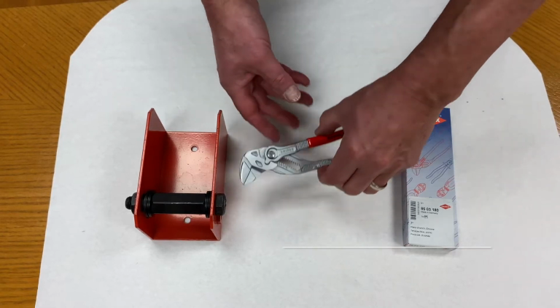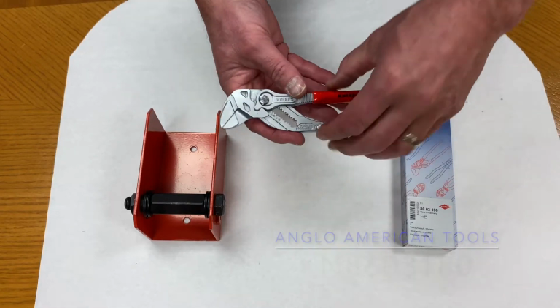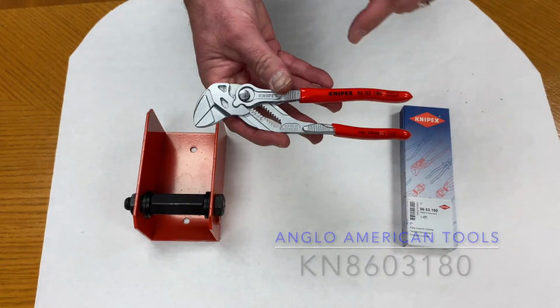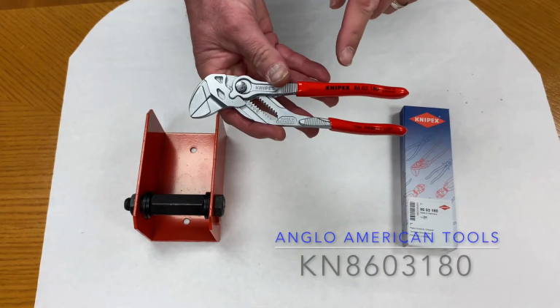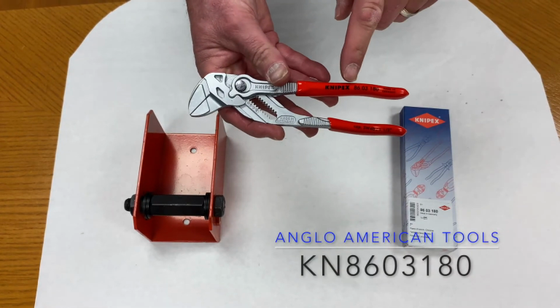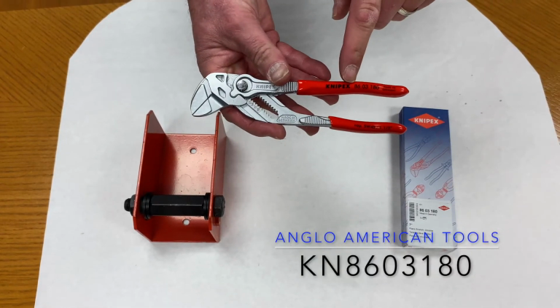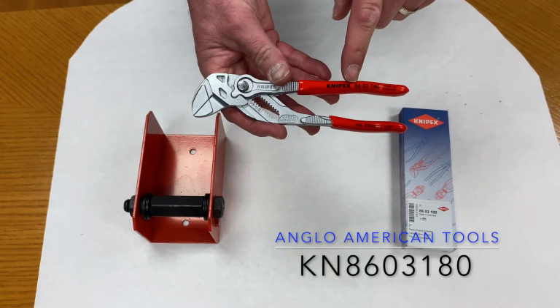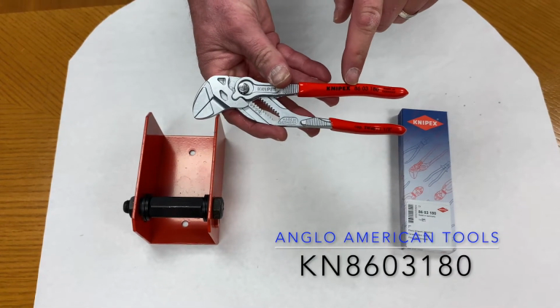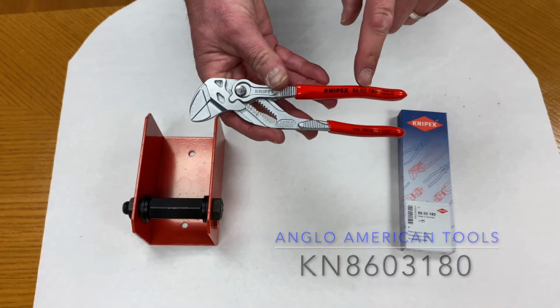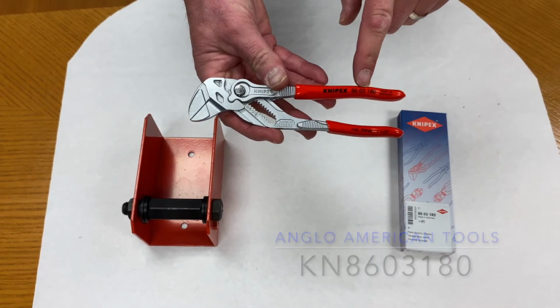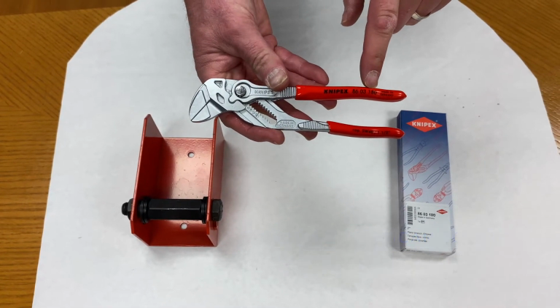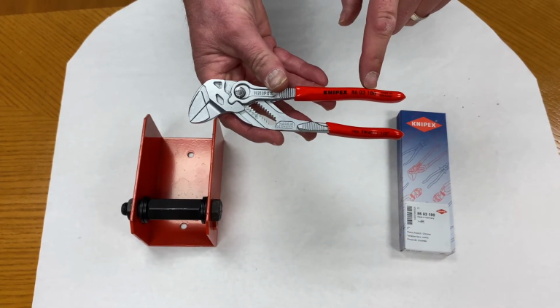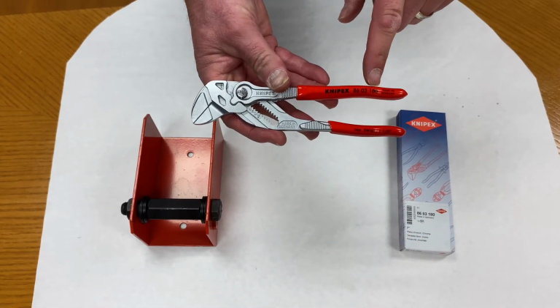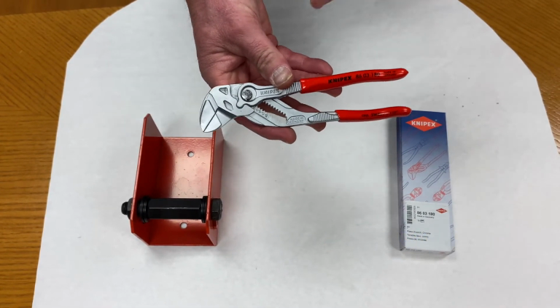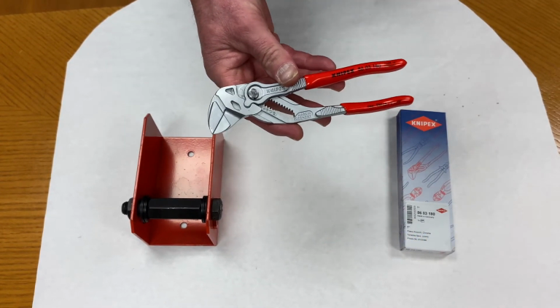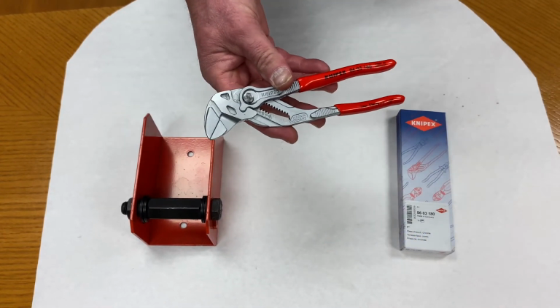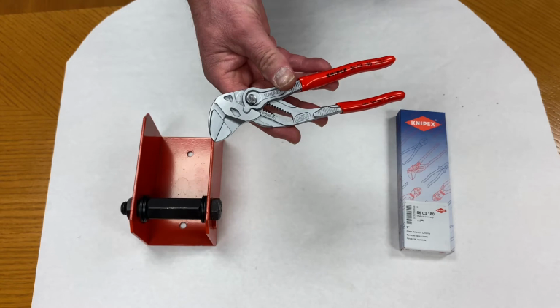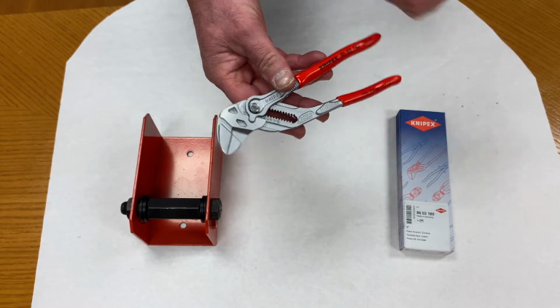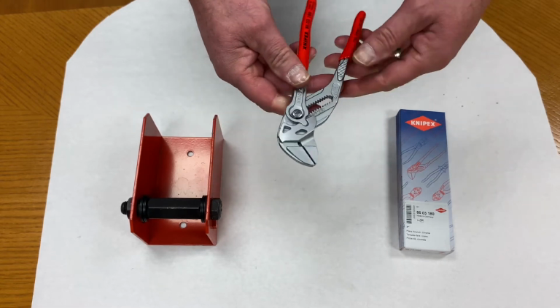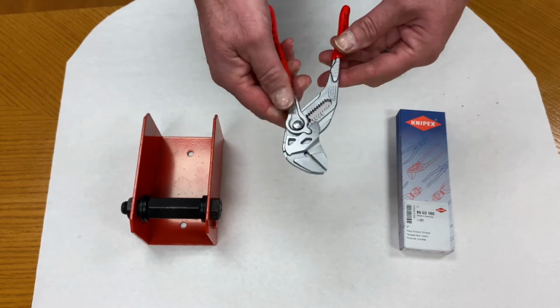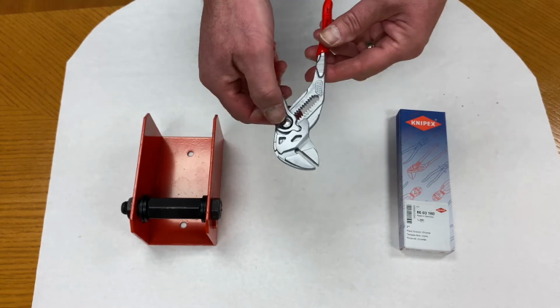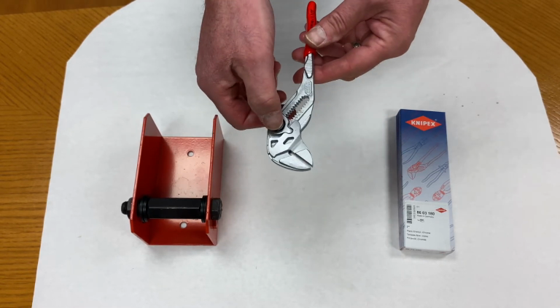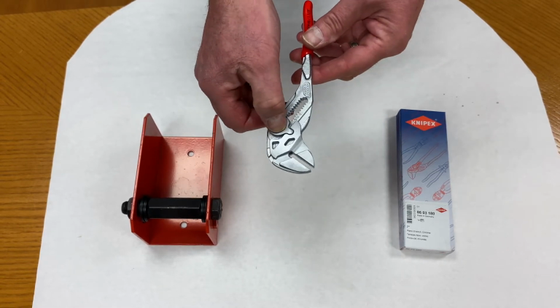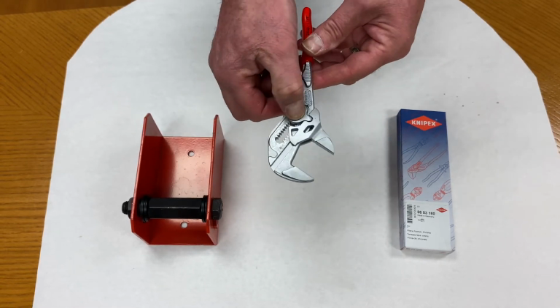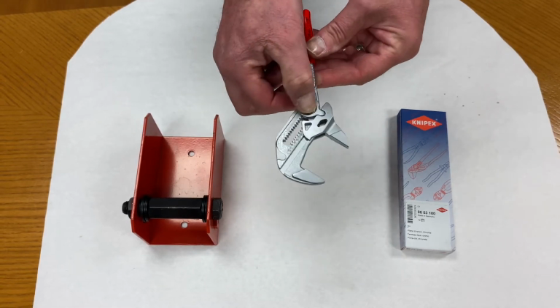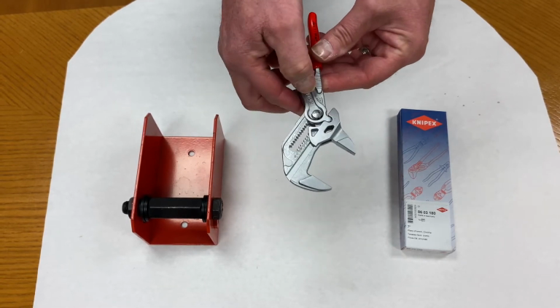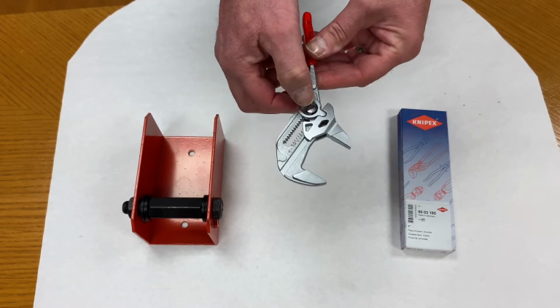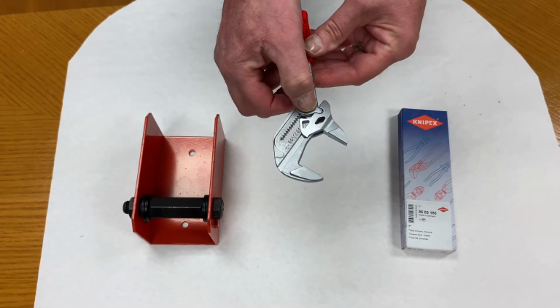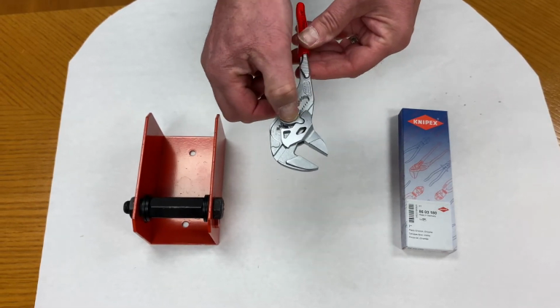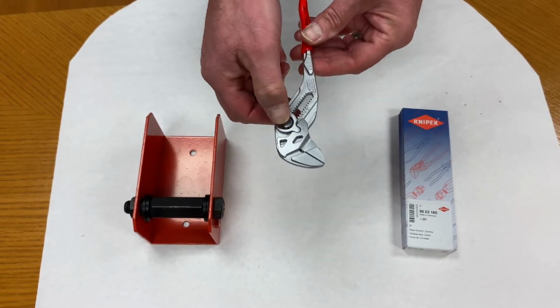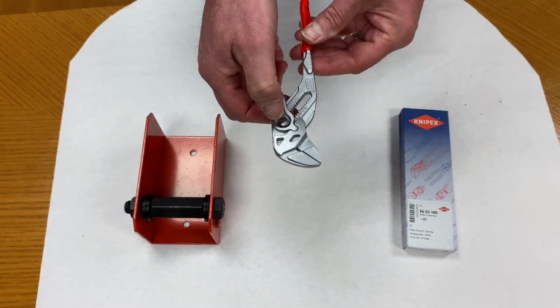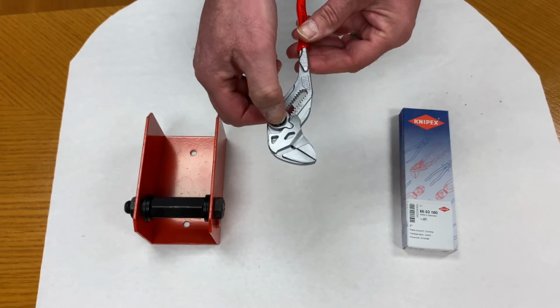This is the Knipex KN8603-180 pliers wrench. It has the same push-button adjustment like the Cobra in the family.